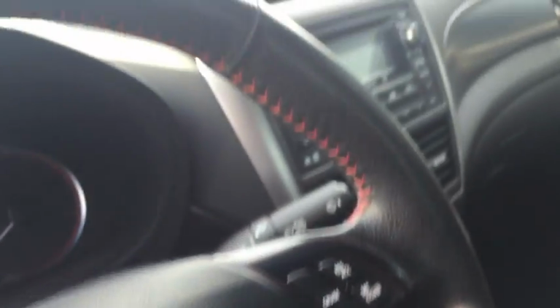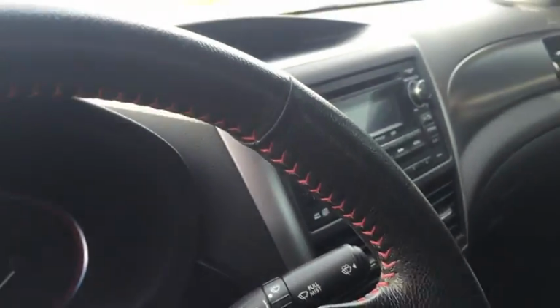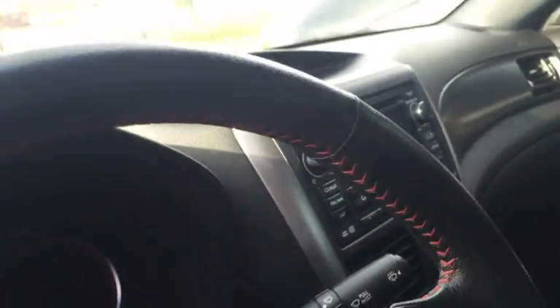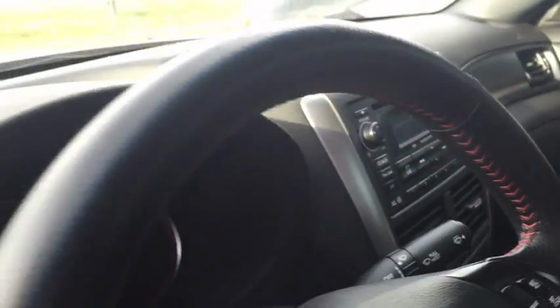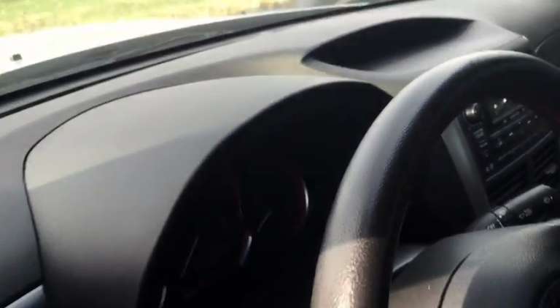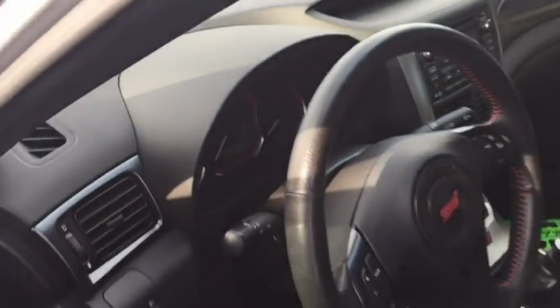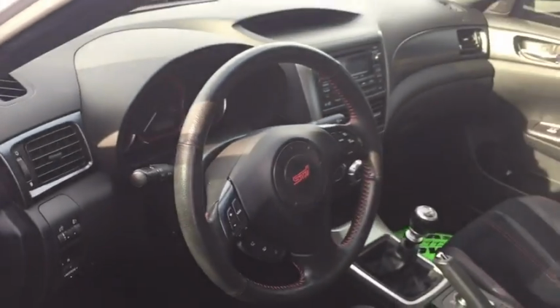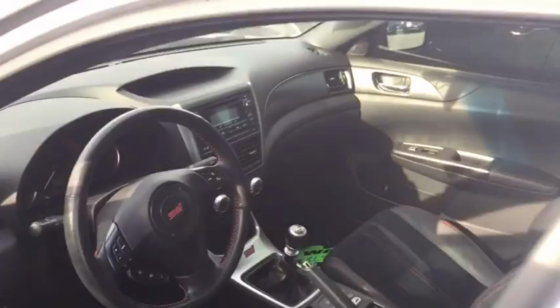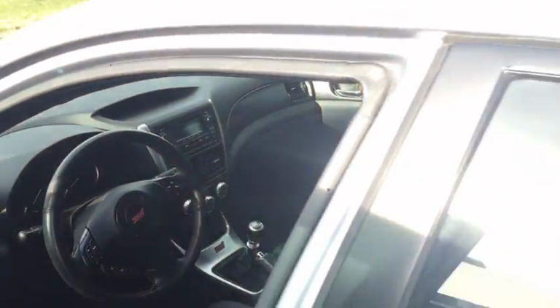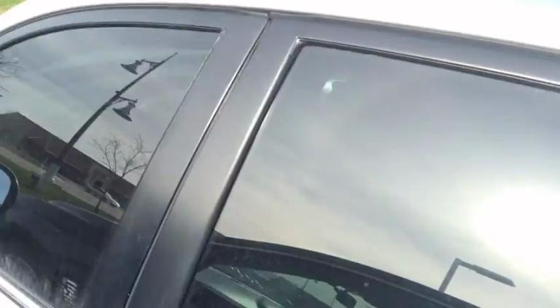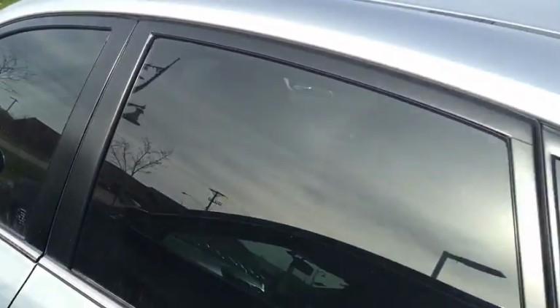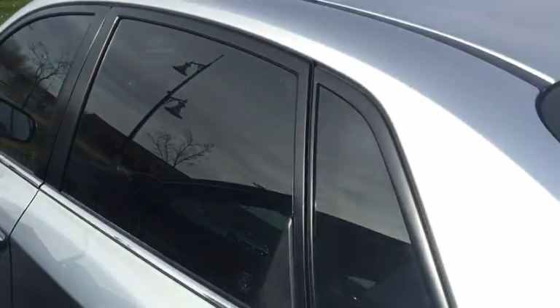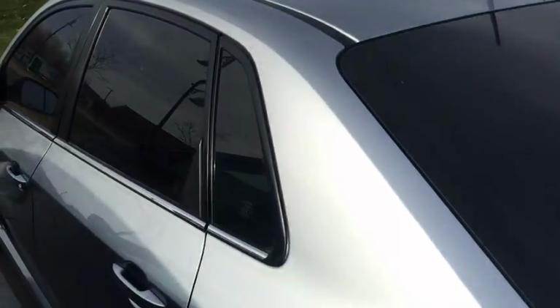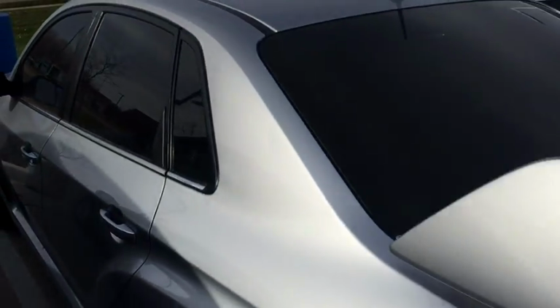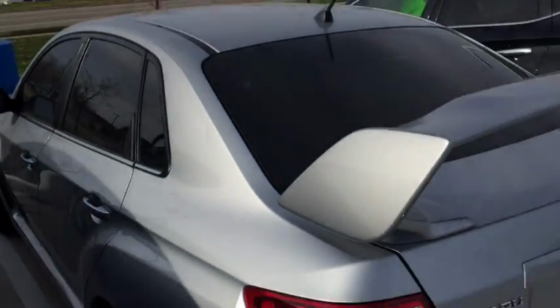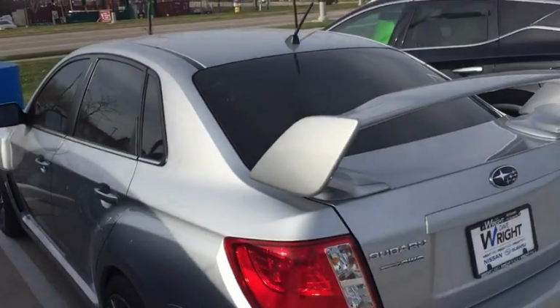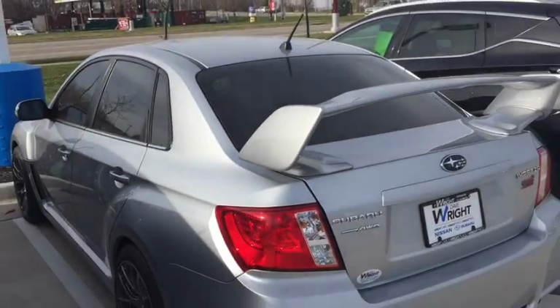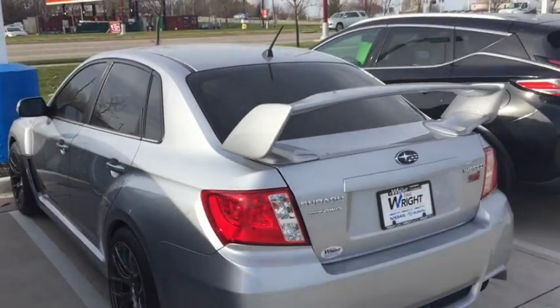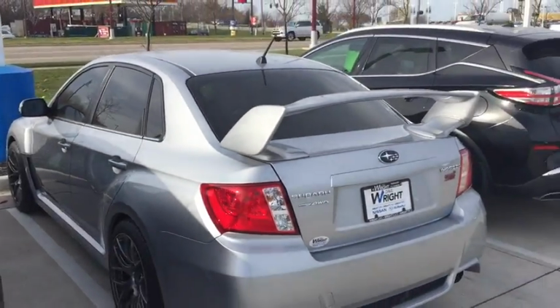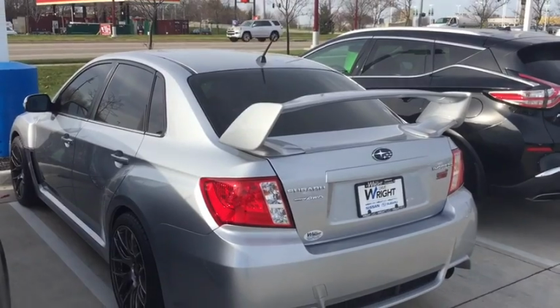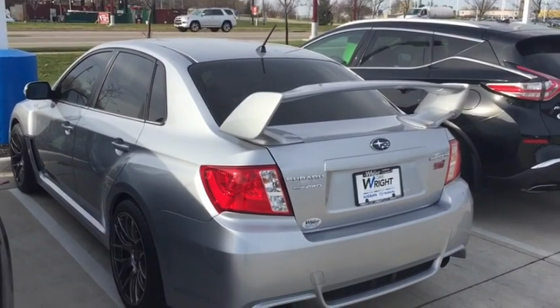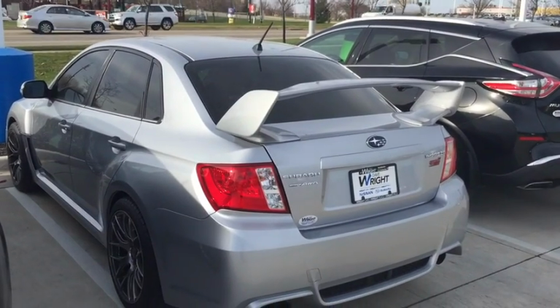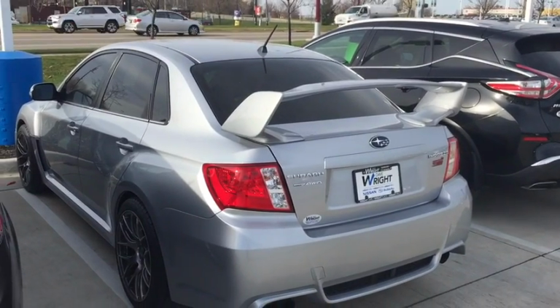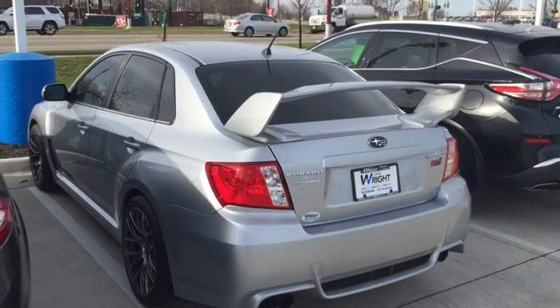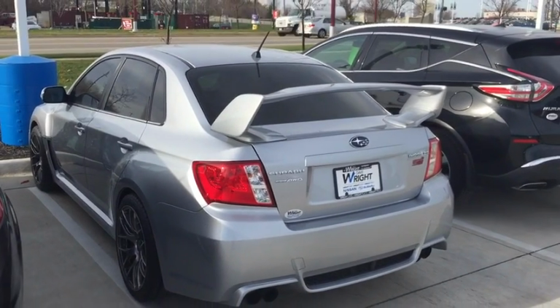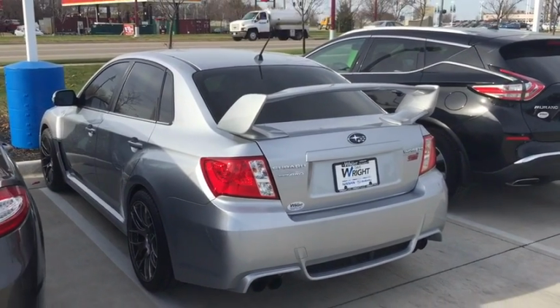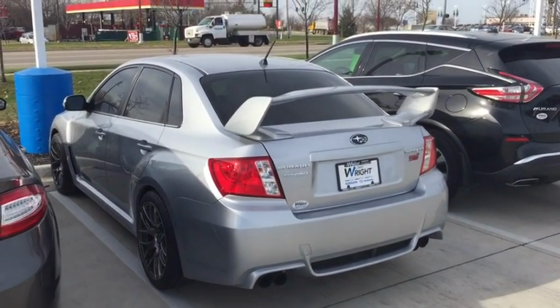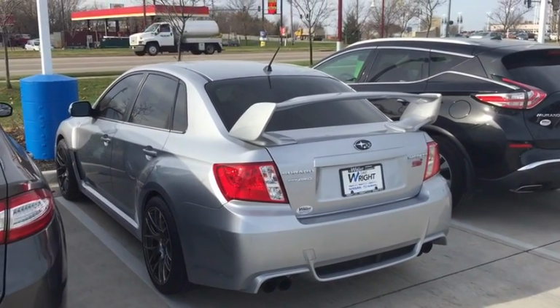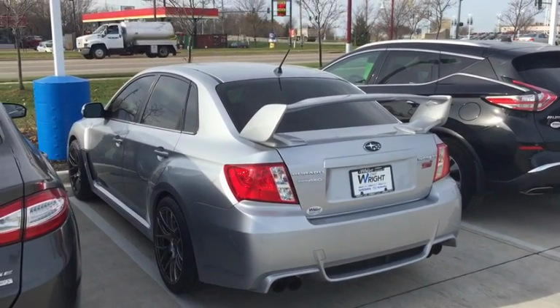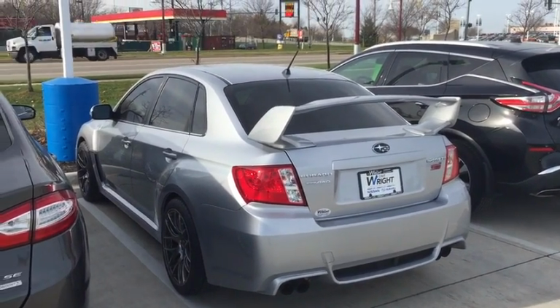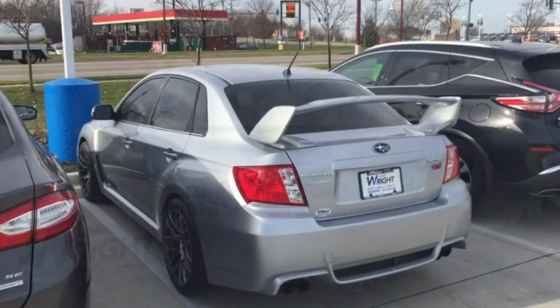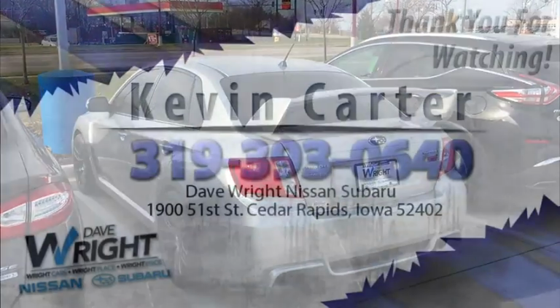I mean this is an amazing car and I just wanted to show it off. So this is Kevin Carter, Dave Wright Nissan Subaru showing off the Subaru WRX STI. Give me a call, let me know you received the video. This is where you get the right car, at the right place, at the right price. Thank you.